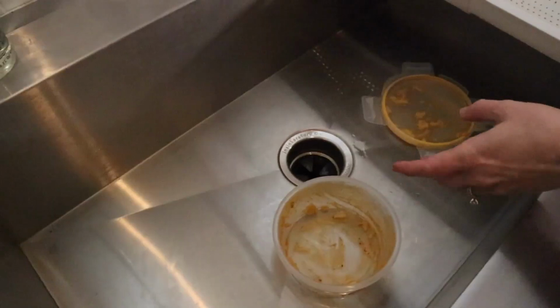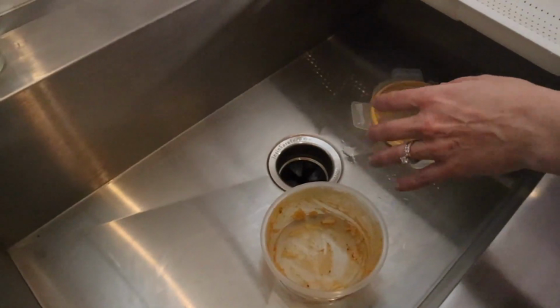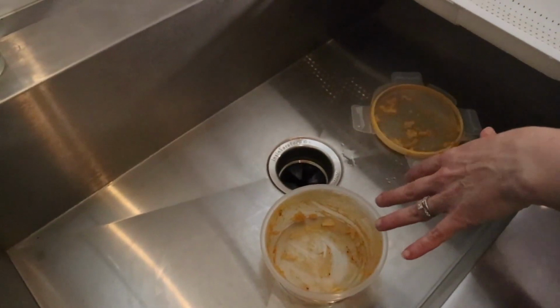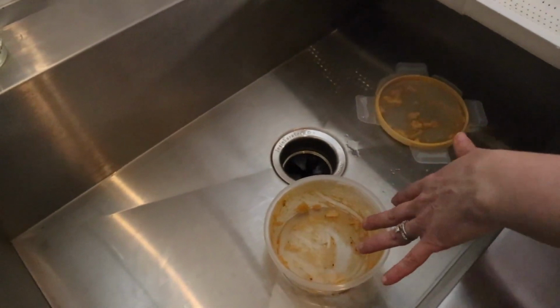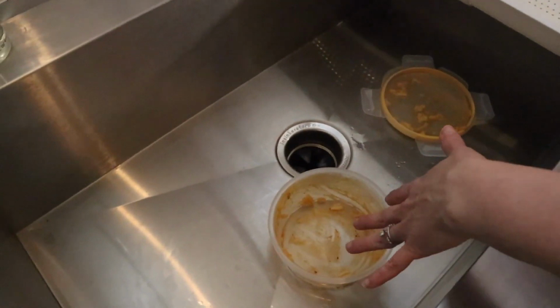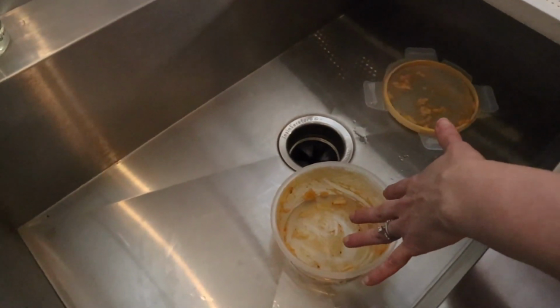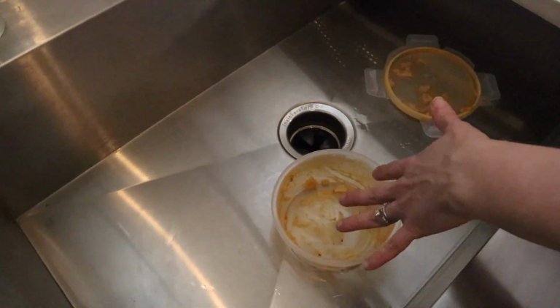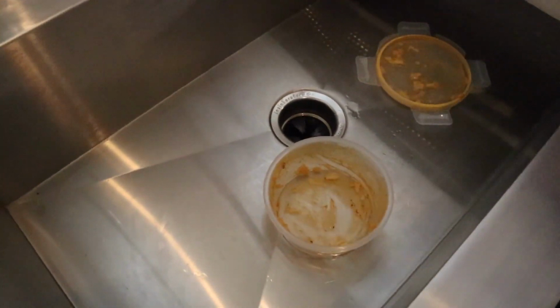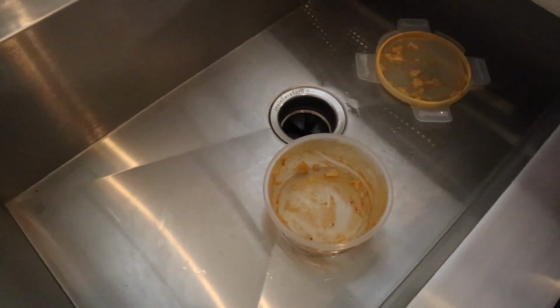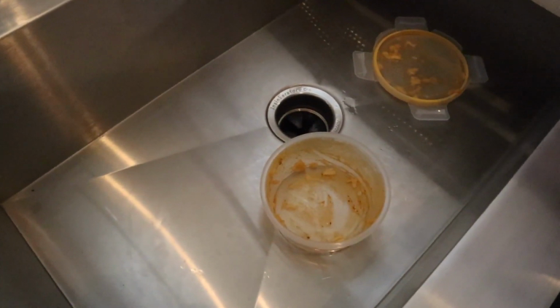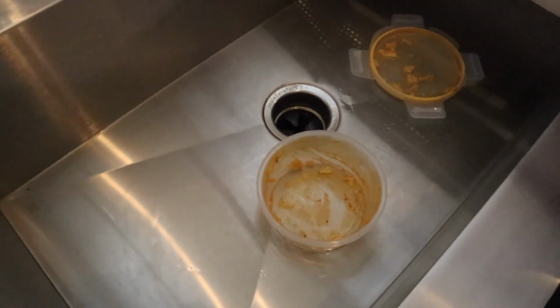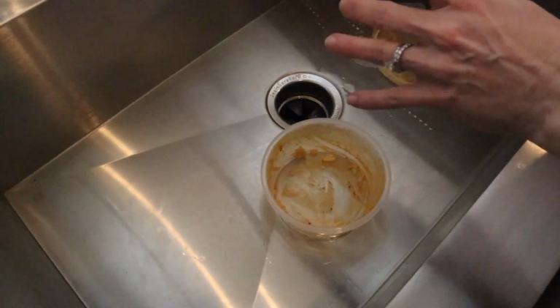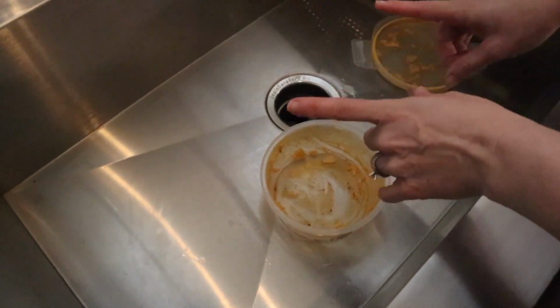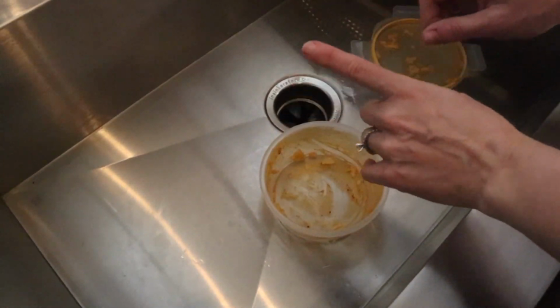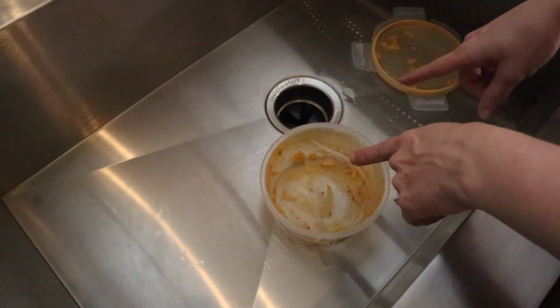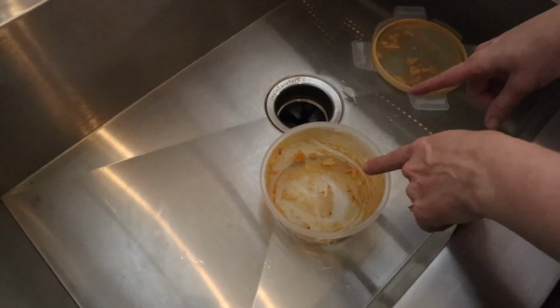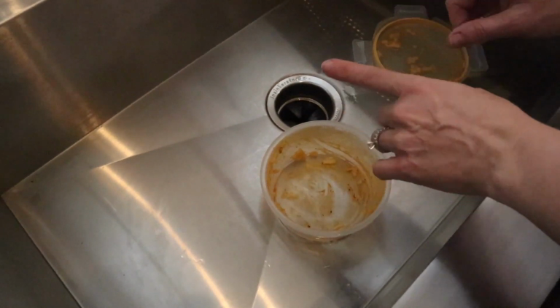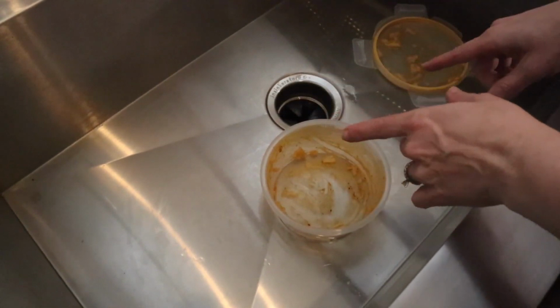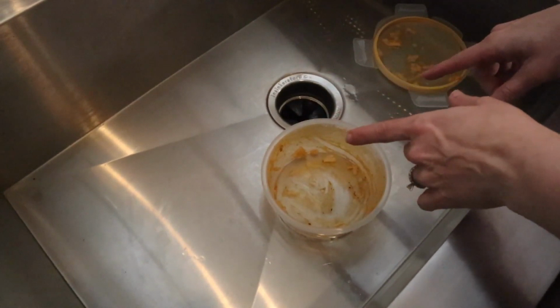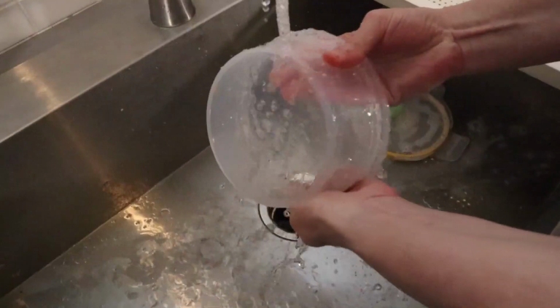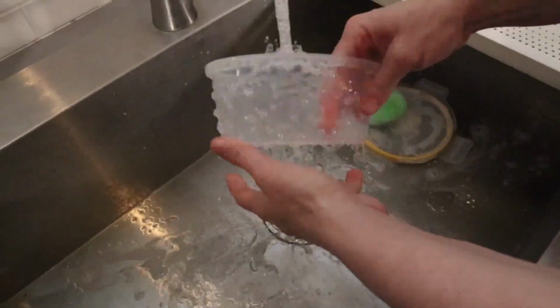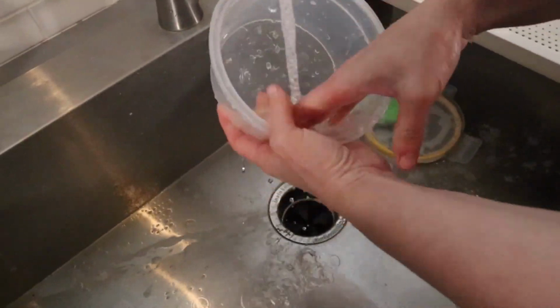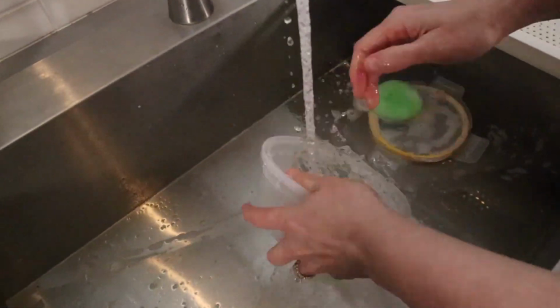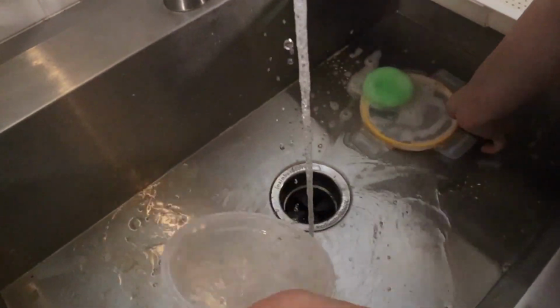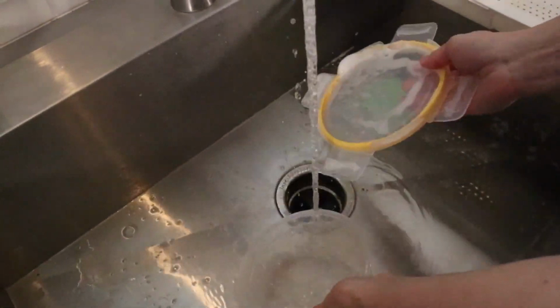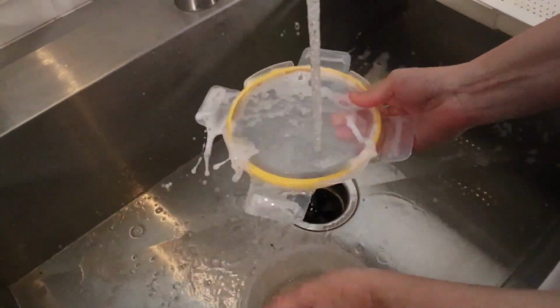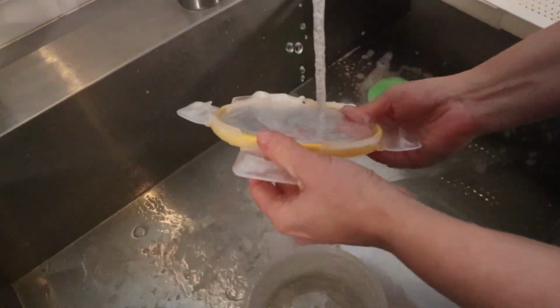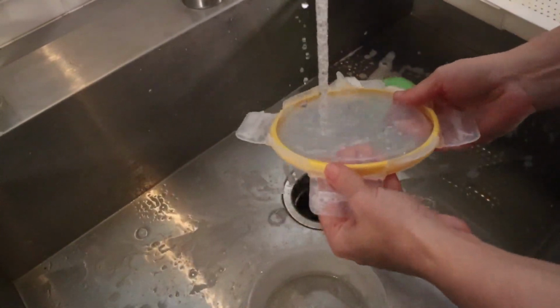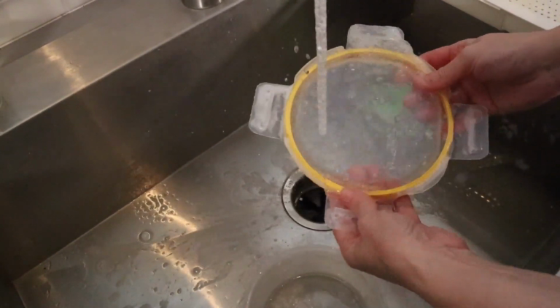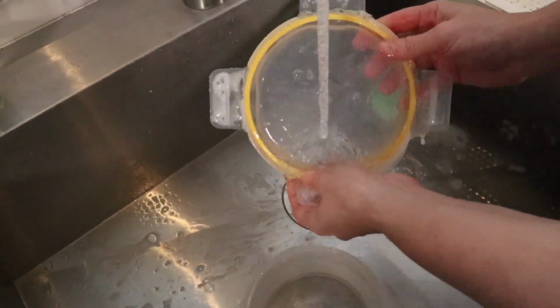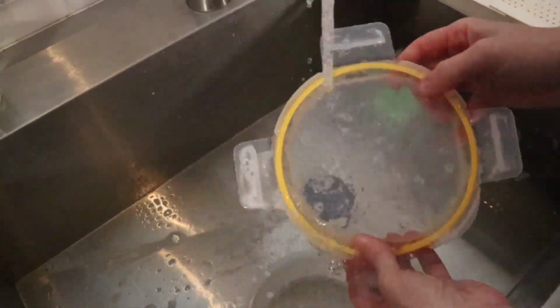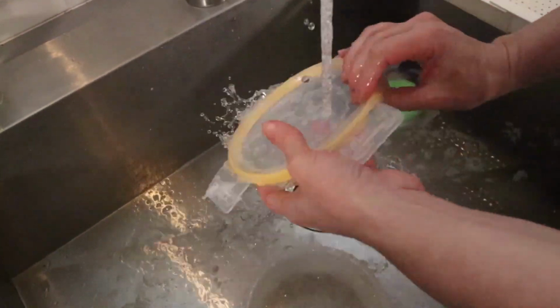This had lasagna and macaroni and cheese, but with this cleaning trick, instead of scrubbing a long time, you can let the paper towels and the detergent do the work for you.